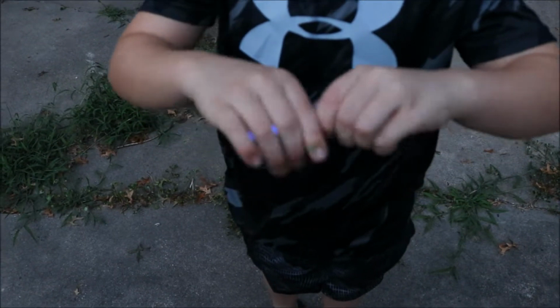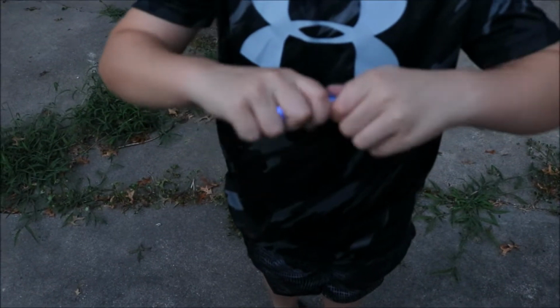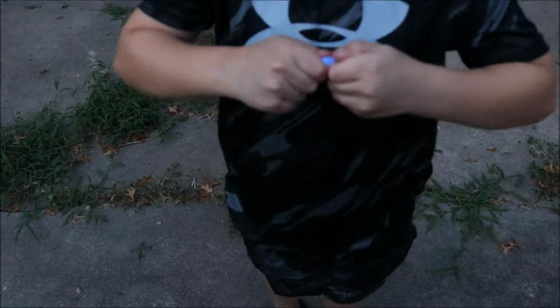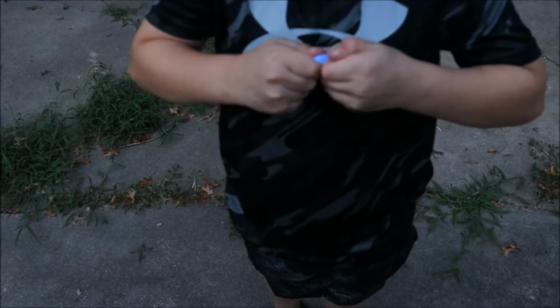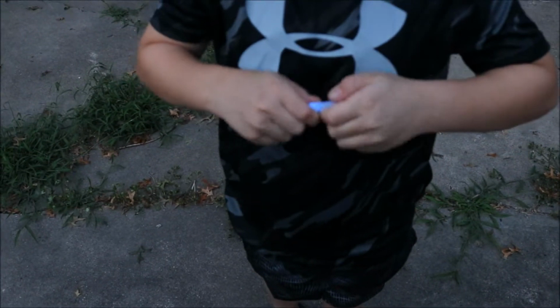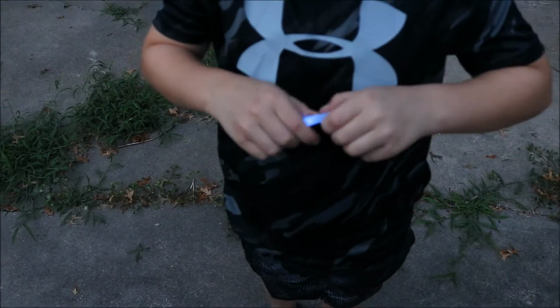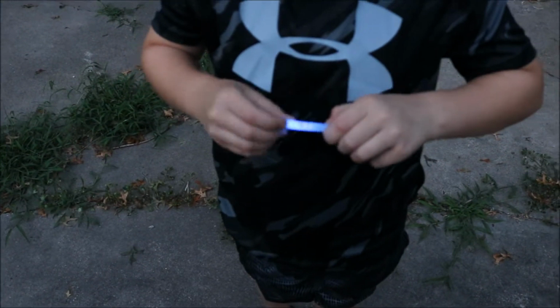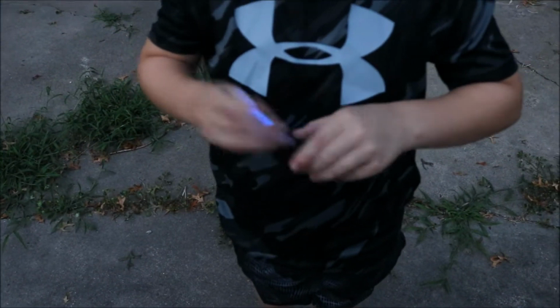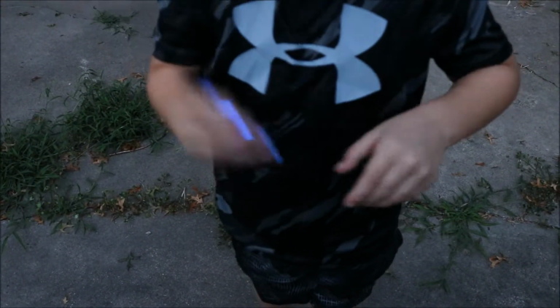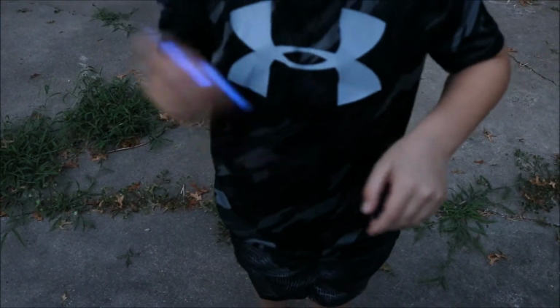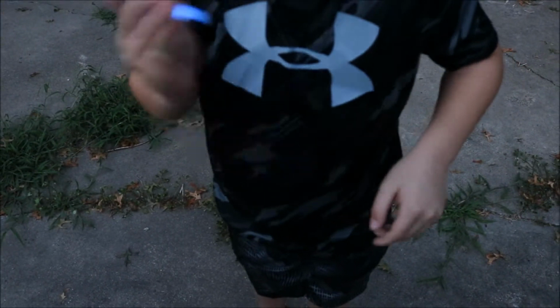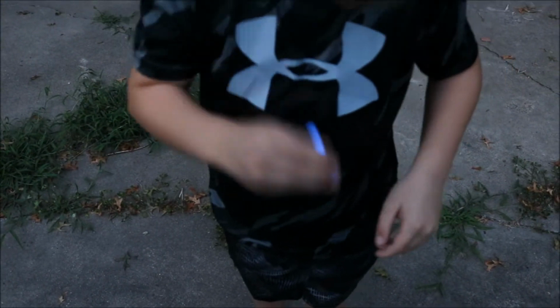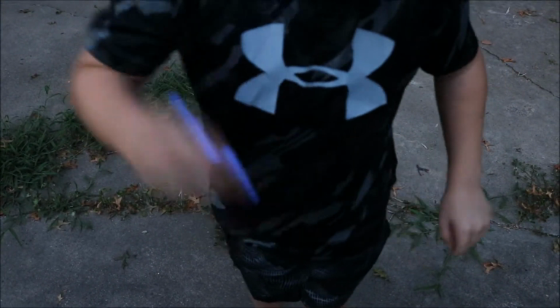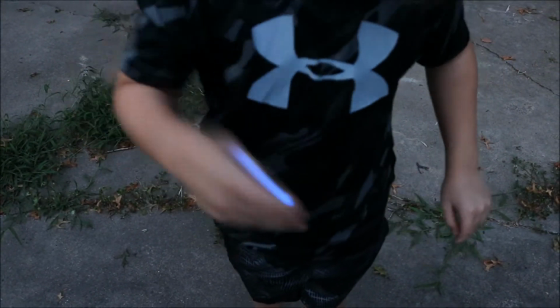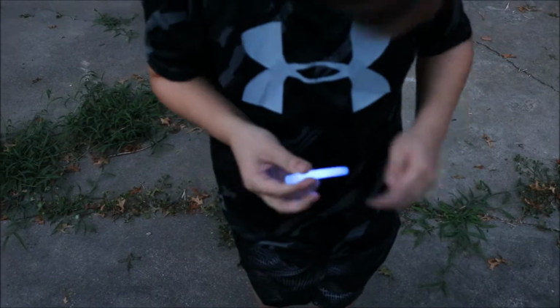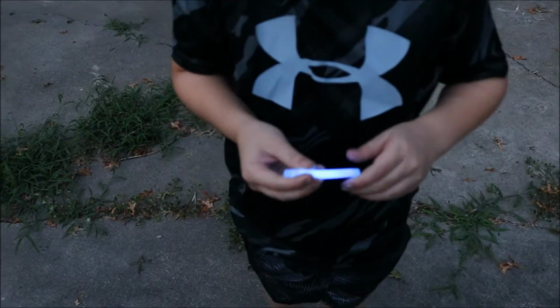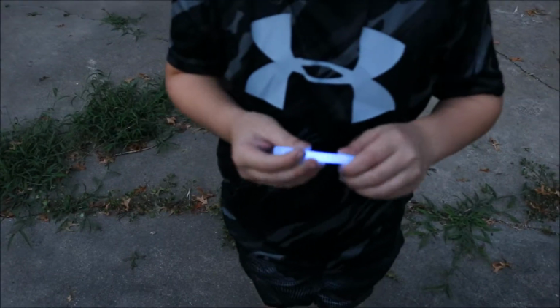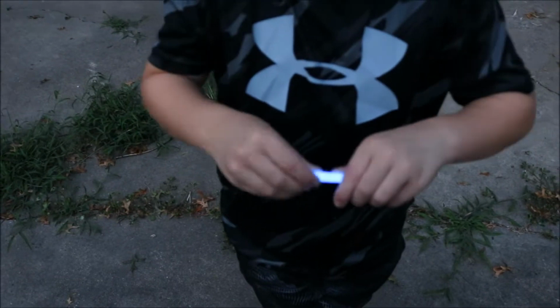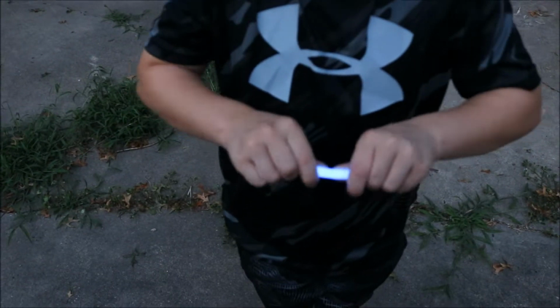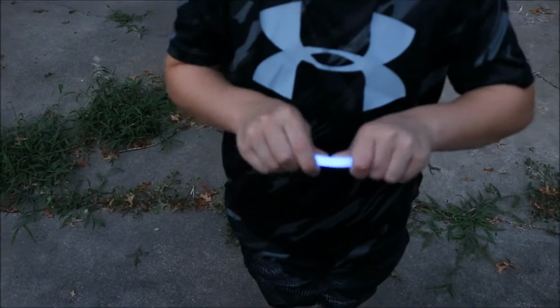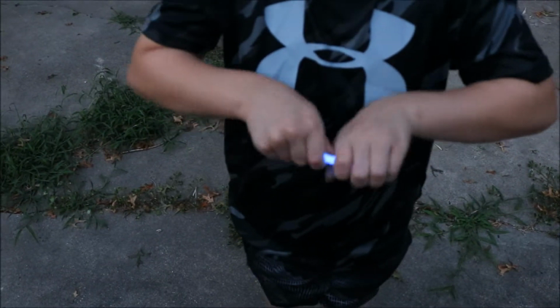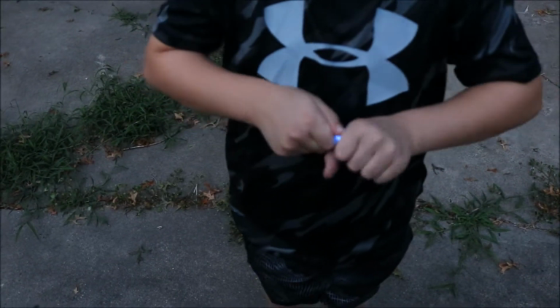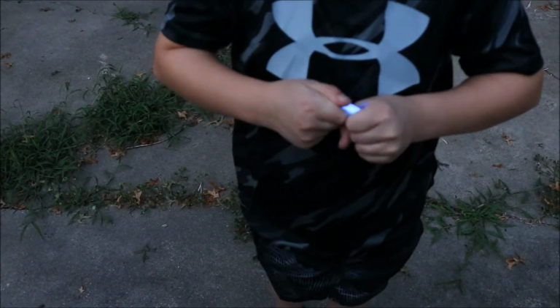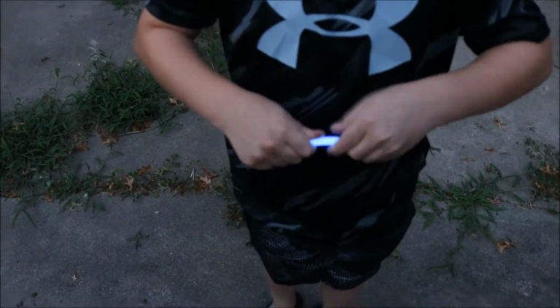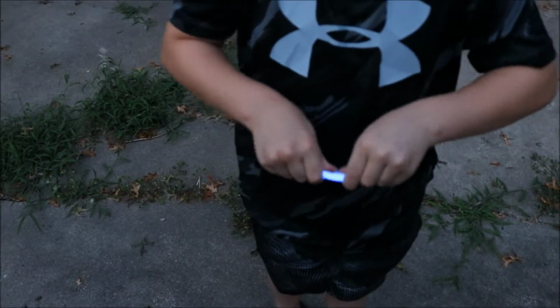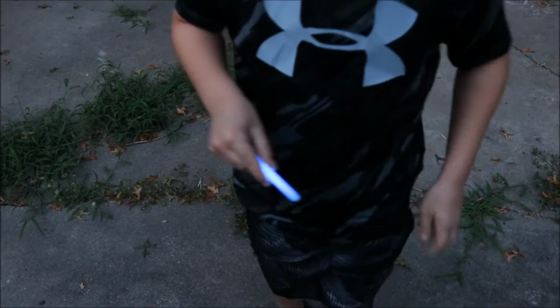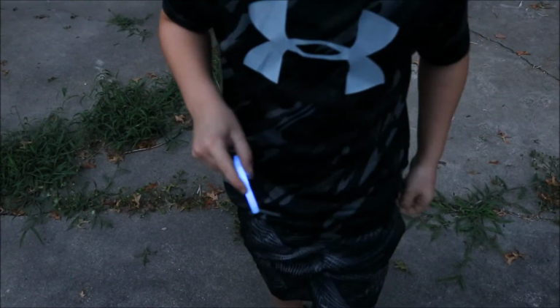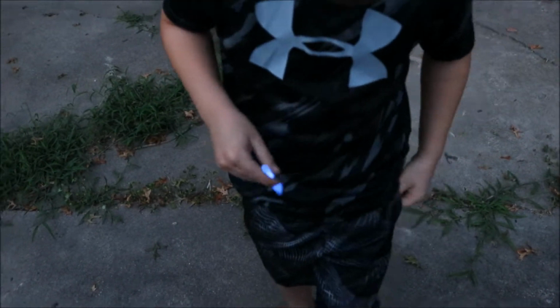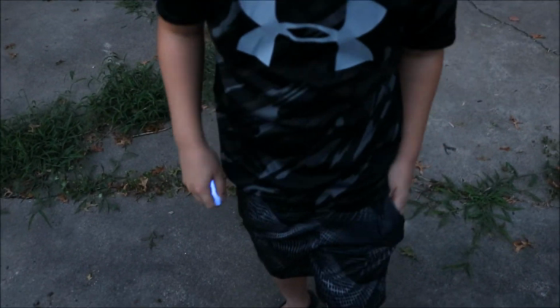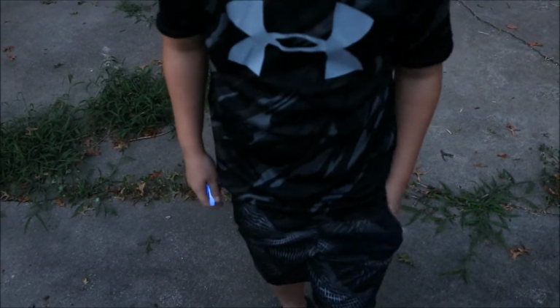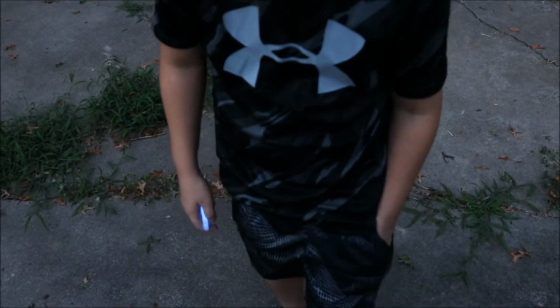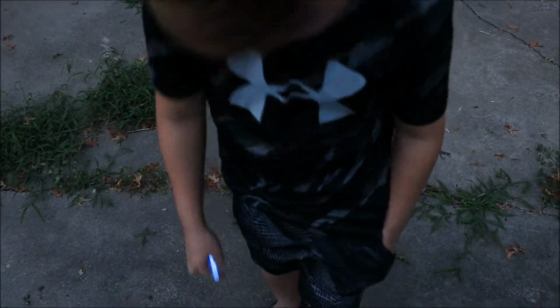Alright, snap. Now shake it. And snap the others. Looking good, looking good.